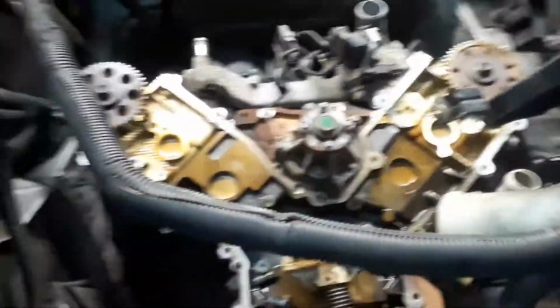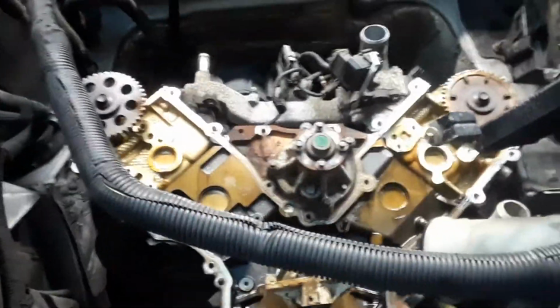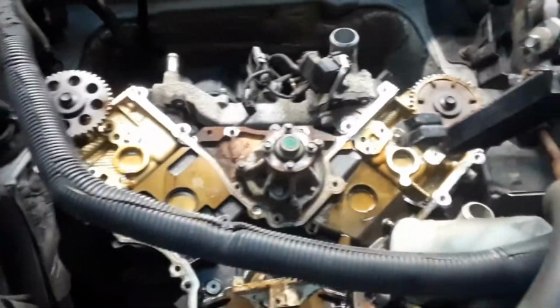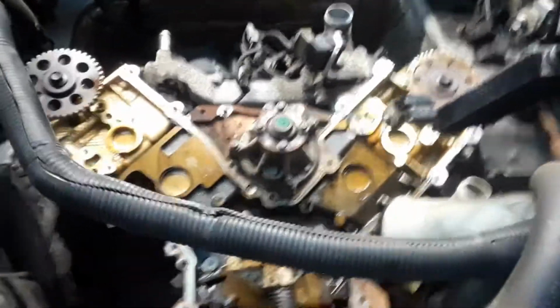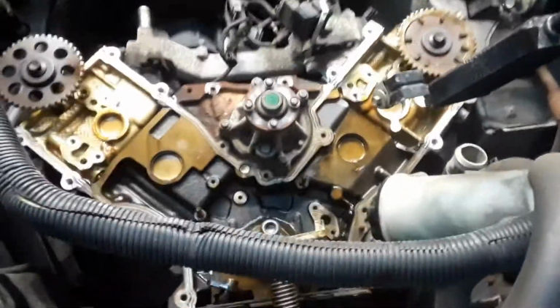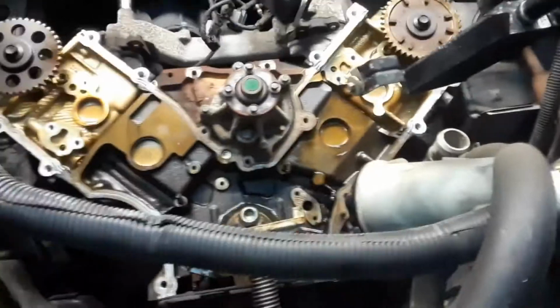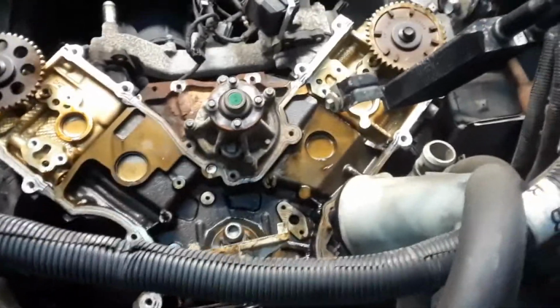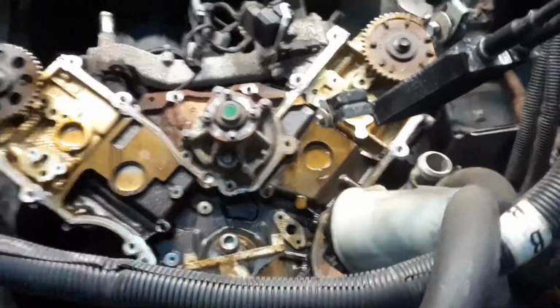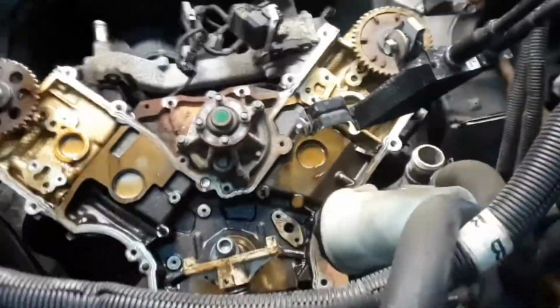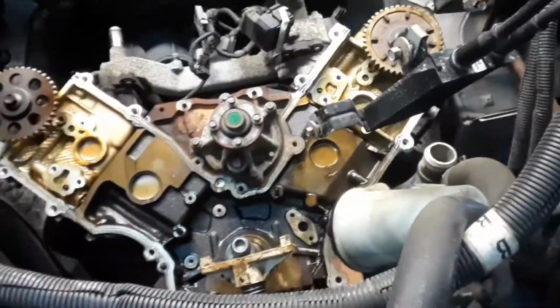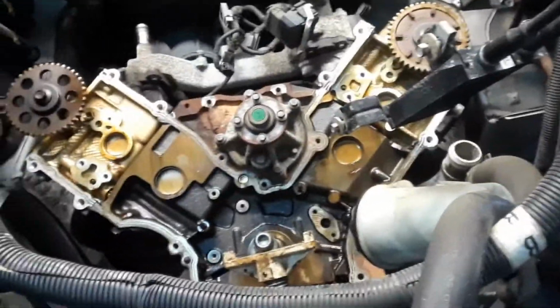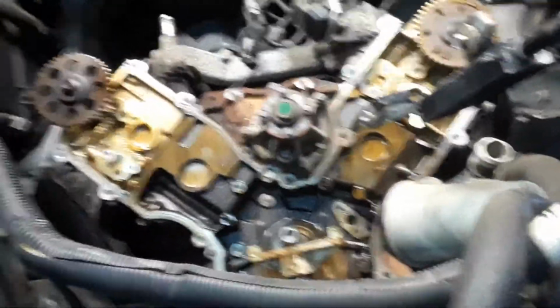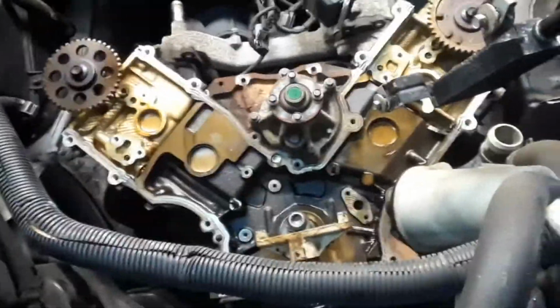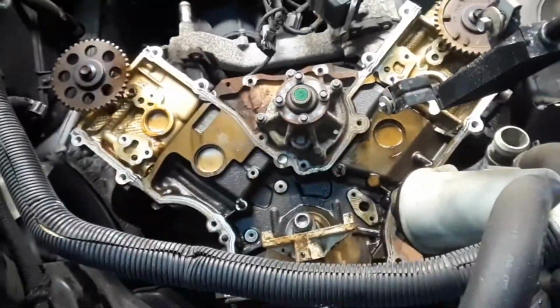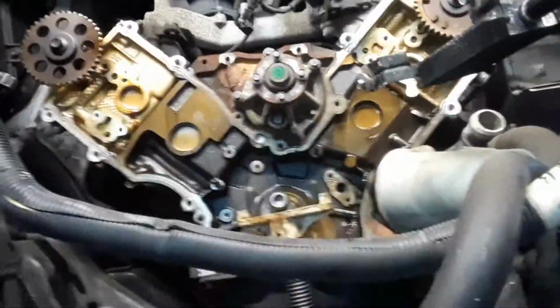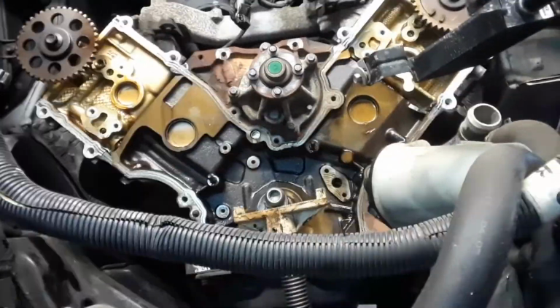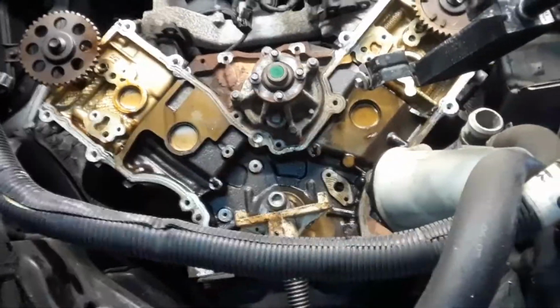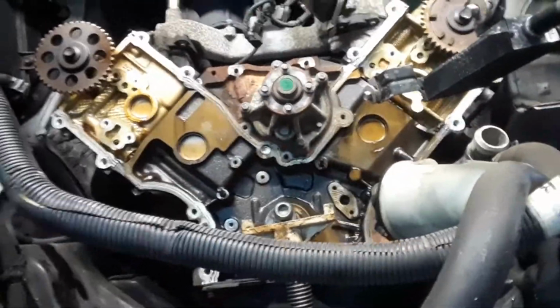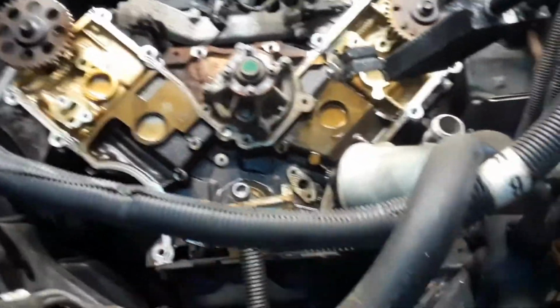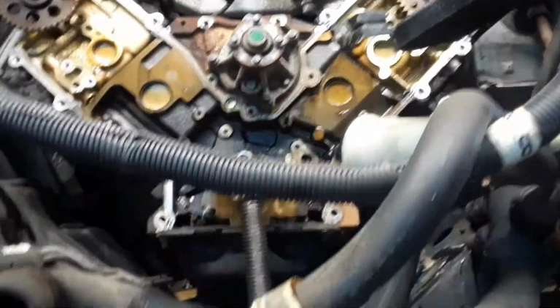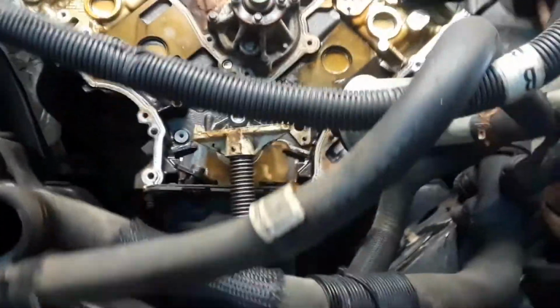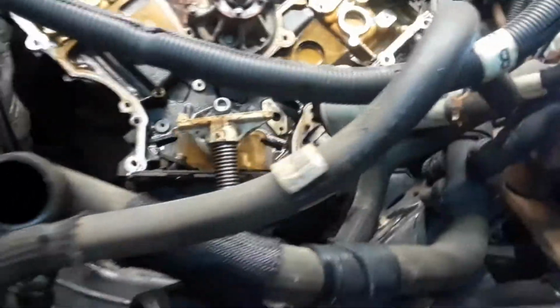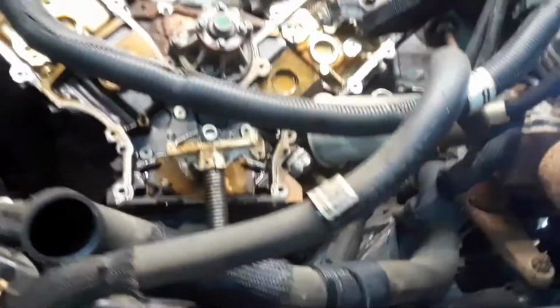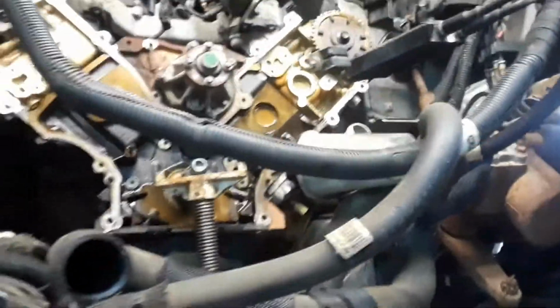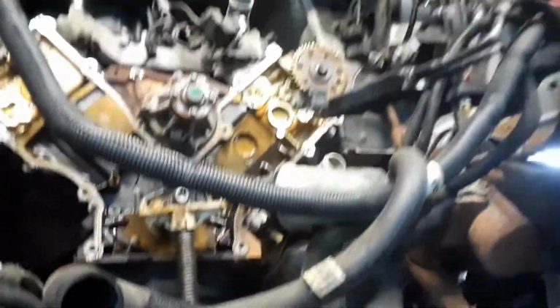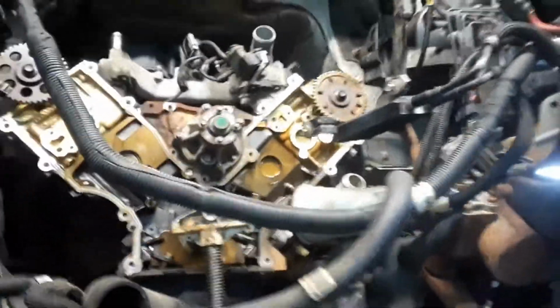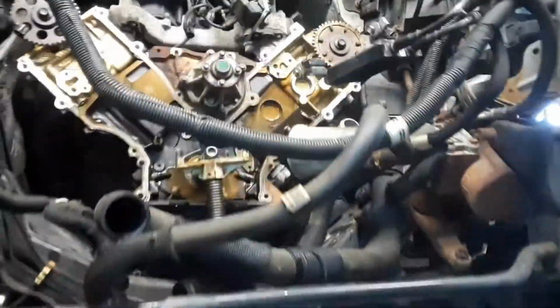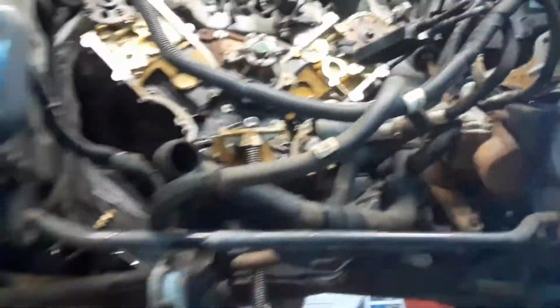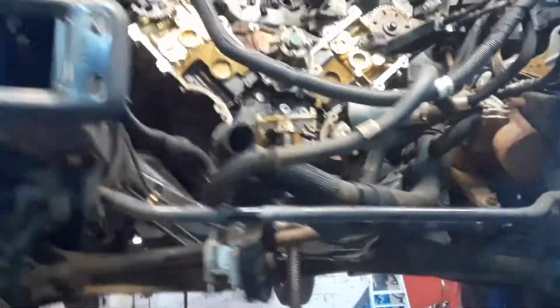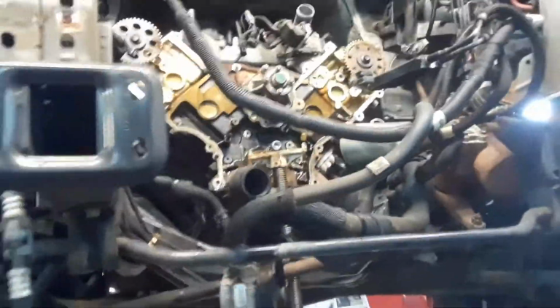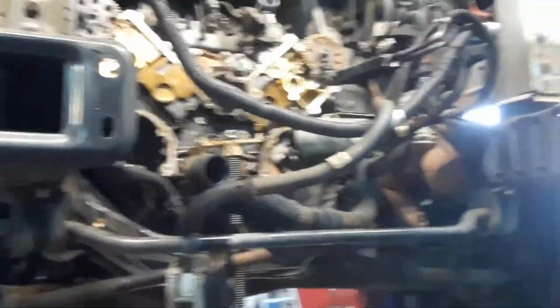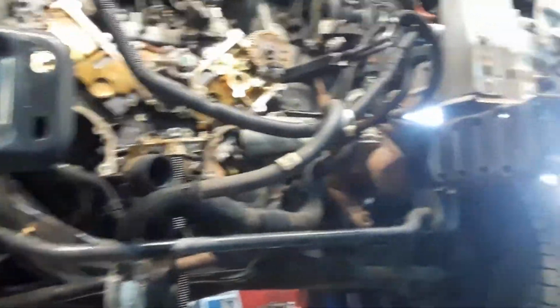So how much does this job cost retail? Probably between $2,500 to $2,600. A lot of work. Looks like a lot of work.